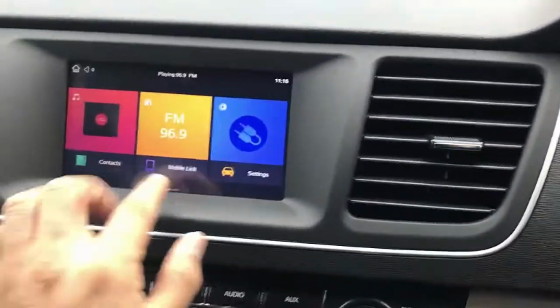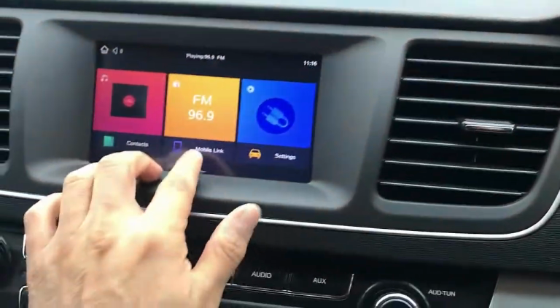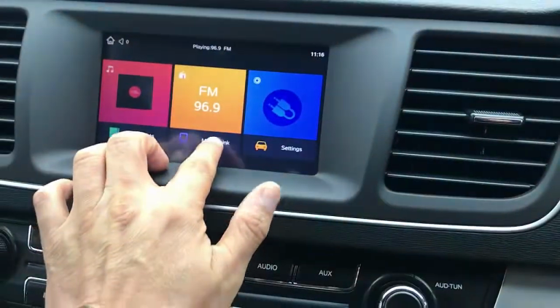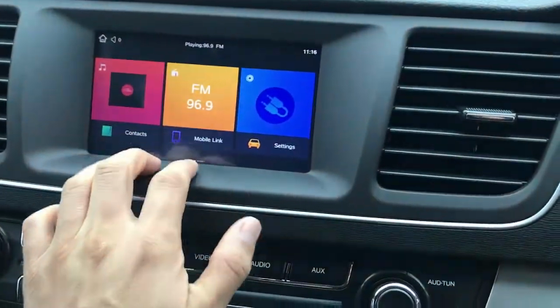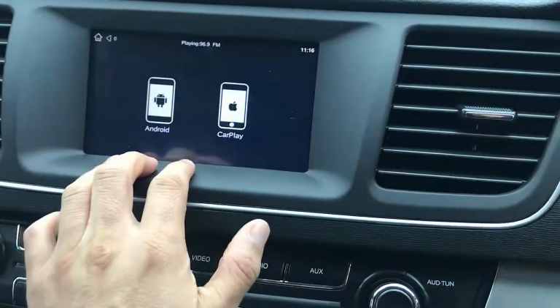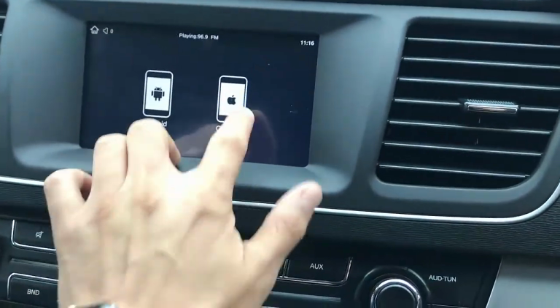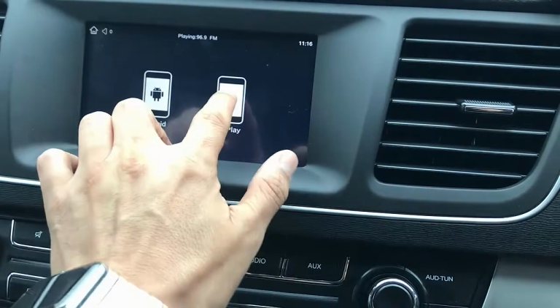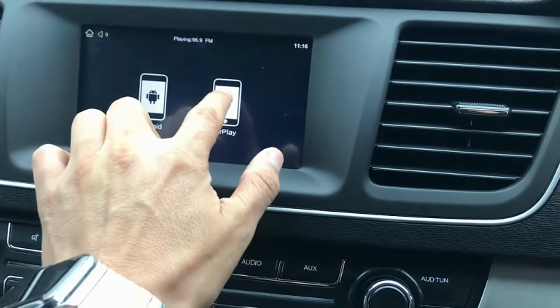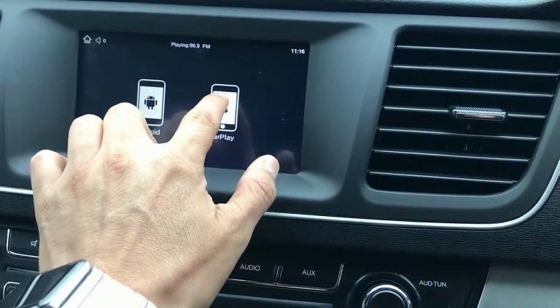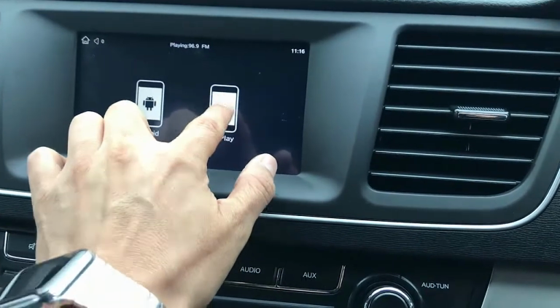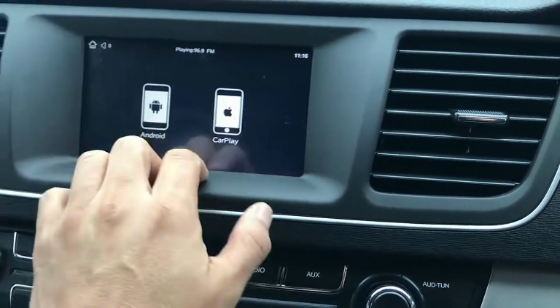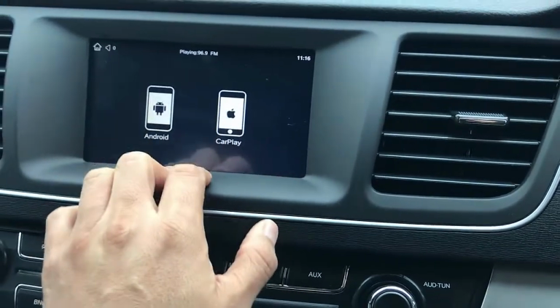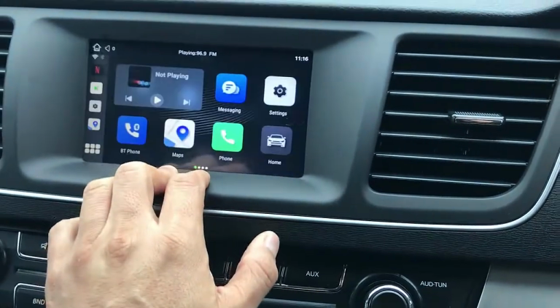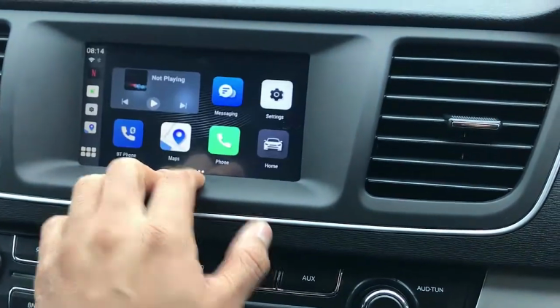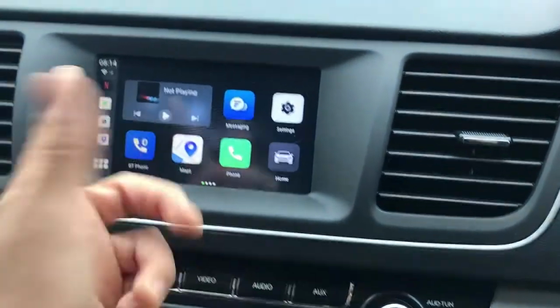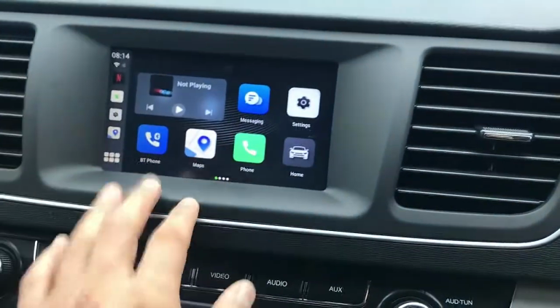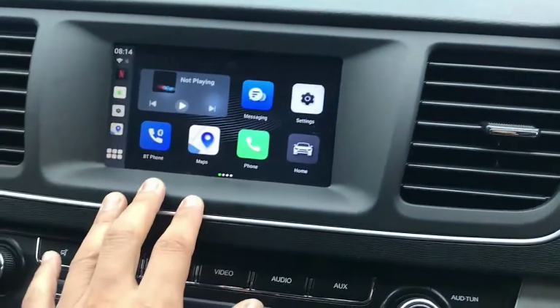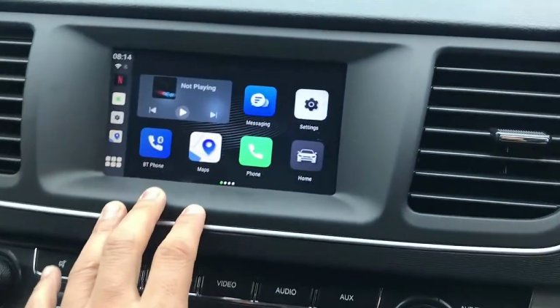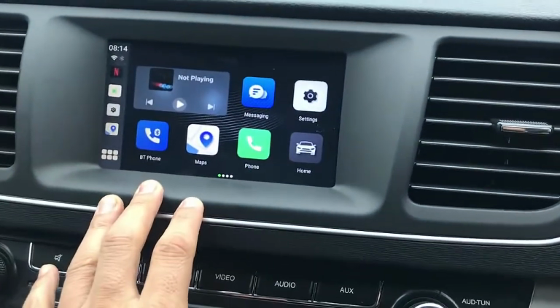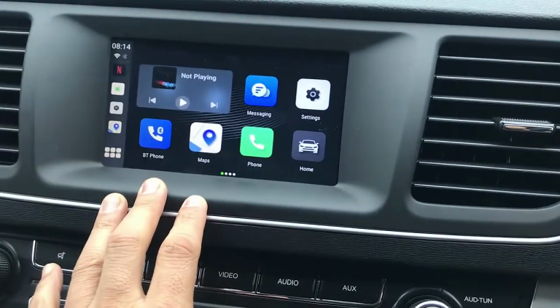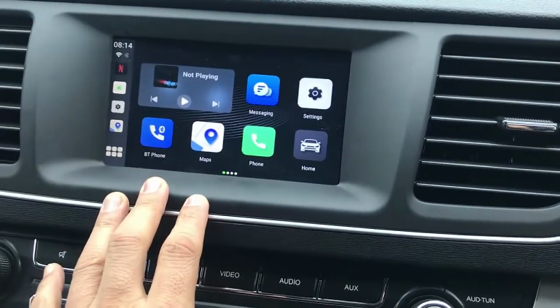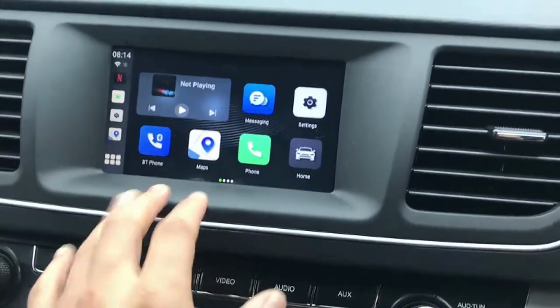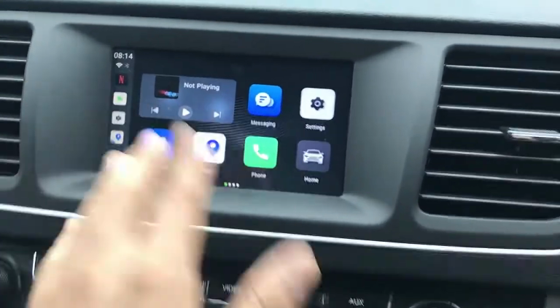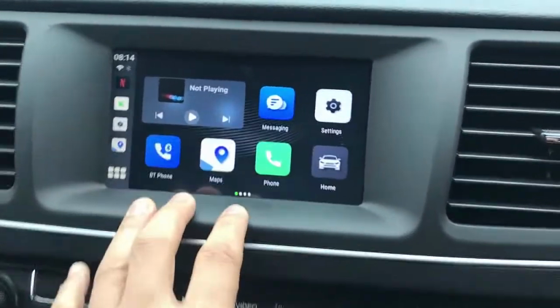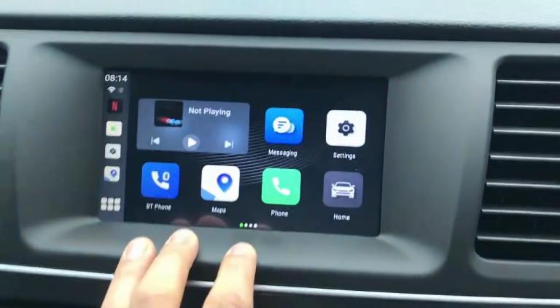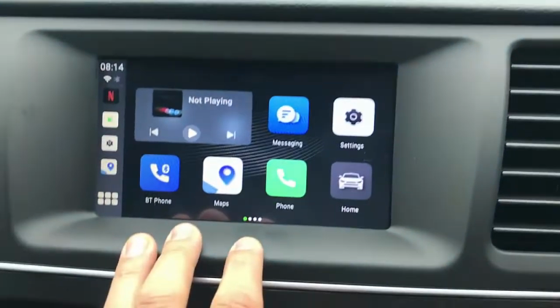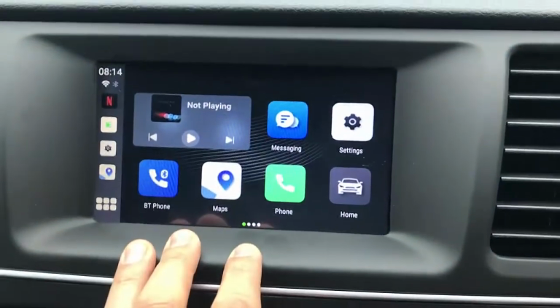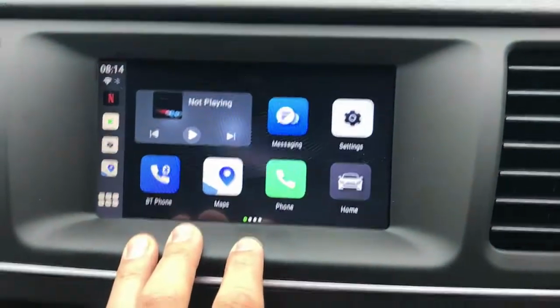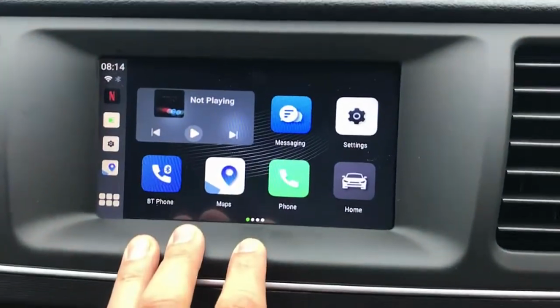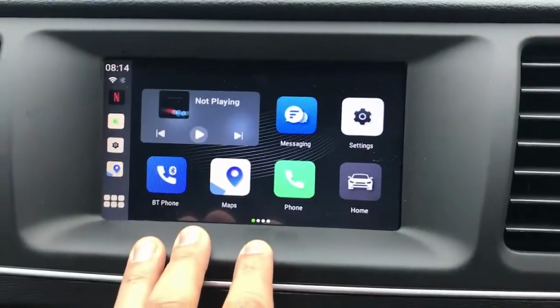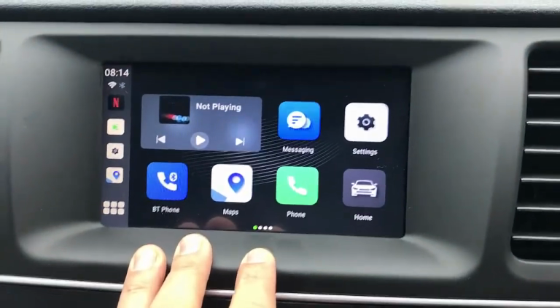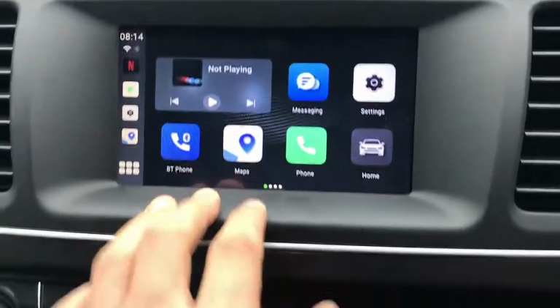From here, what you do is go to Mobile Link and click on CarPlay once it's installed, and you will have the product recognized as a CarPlay product. You just do those two things.